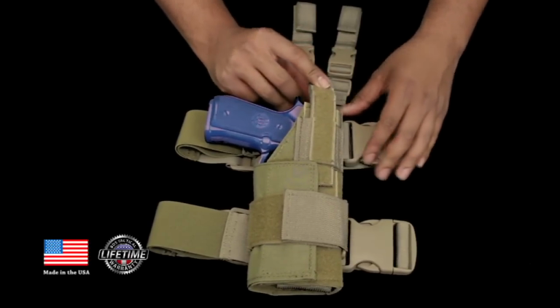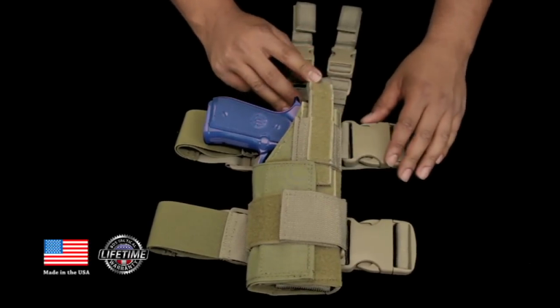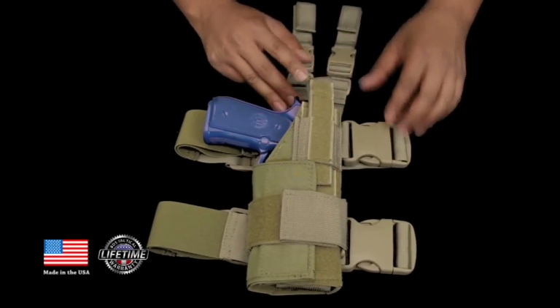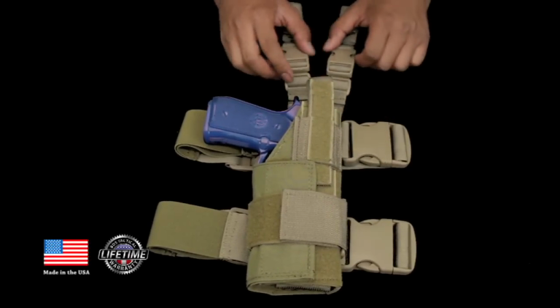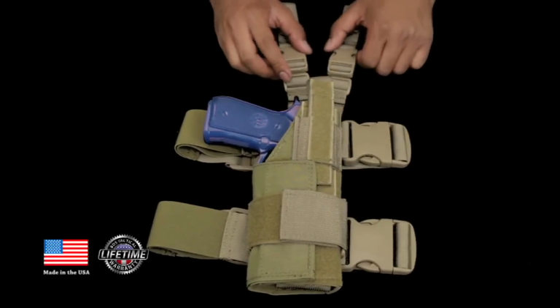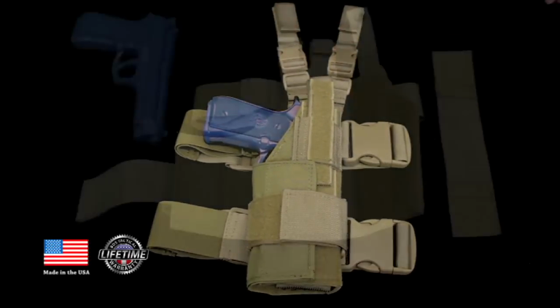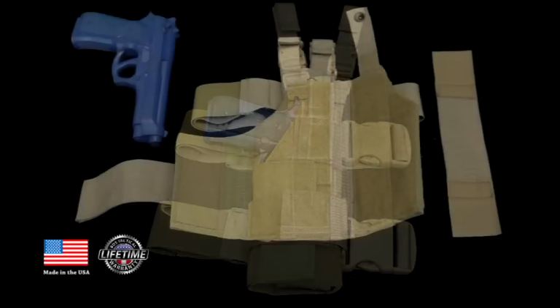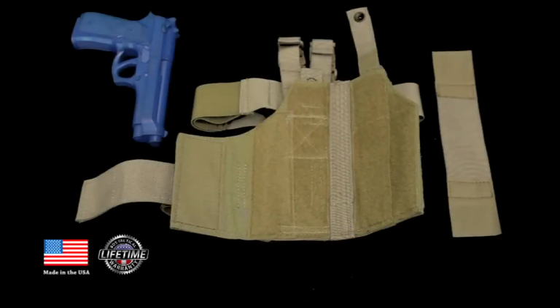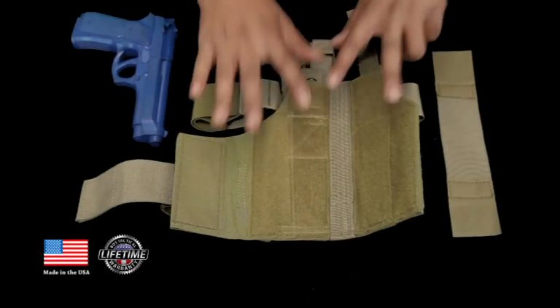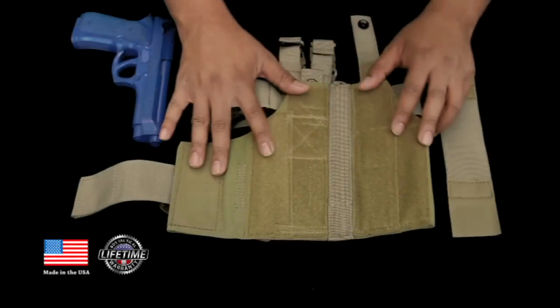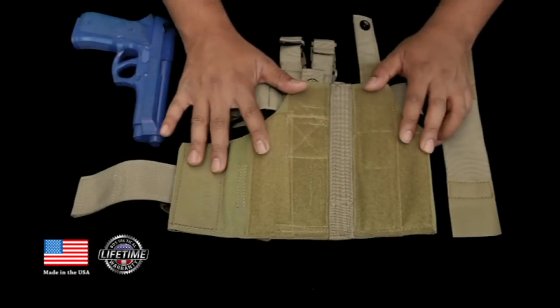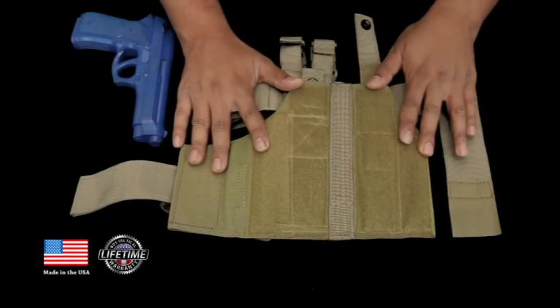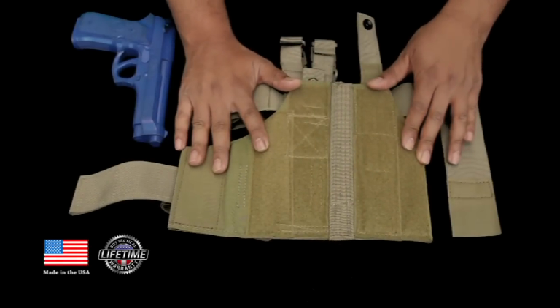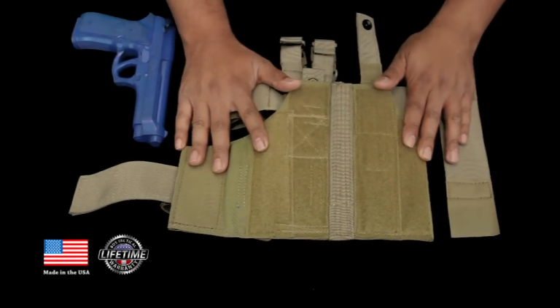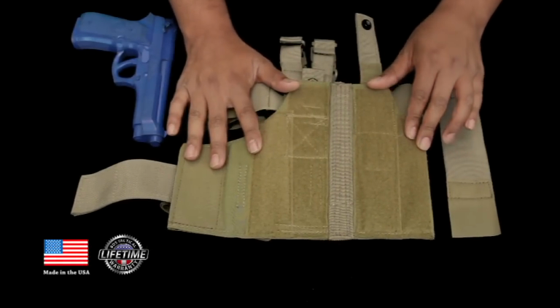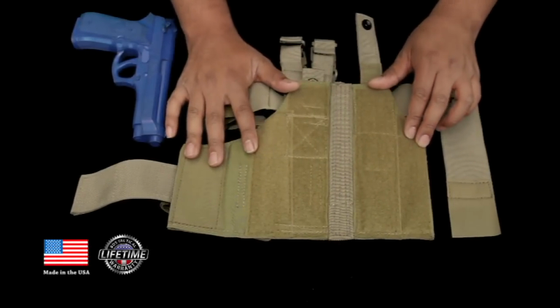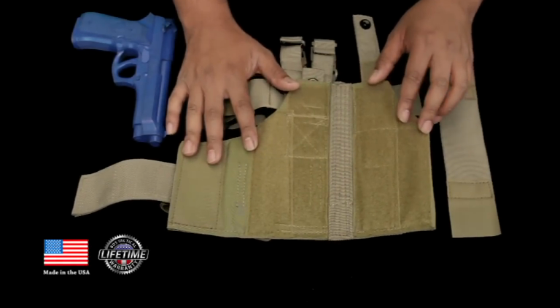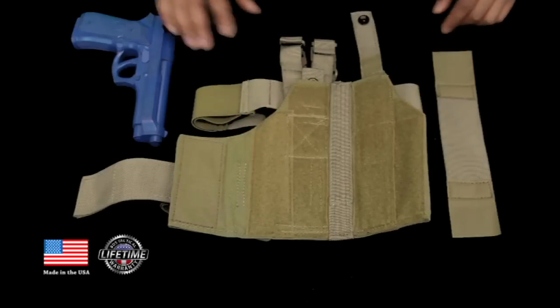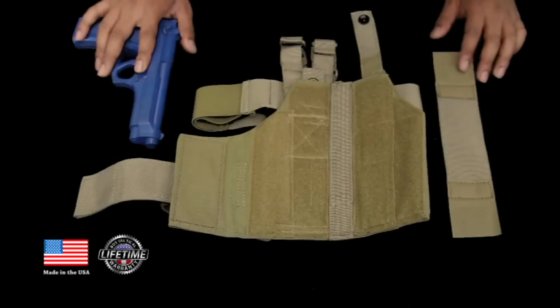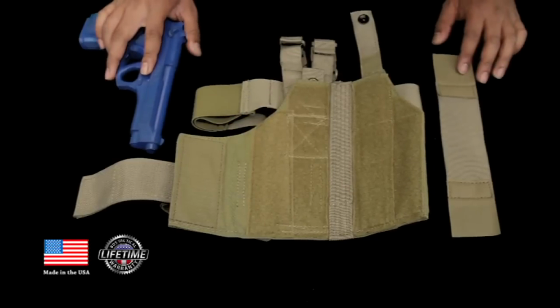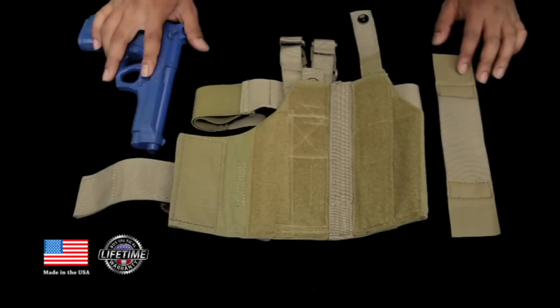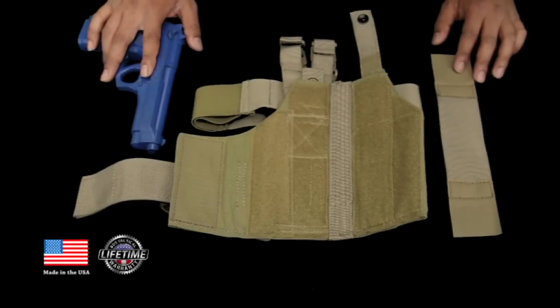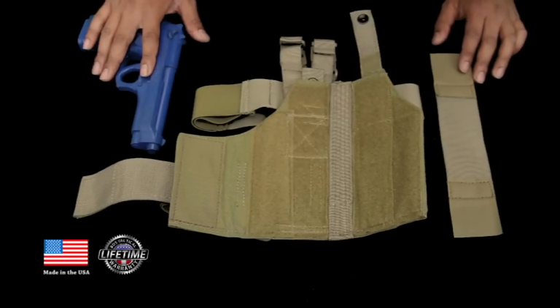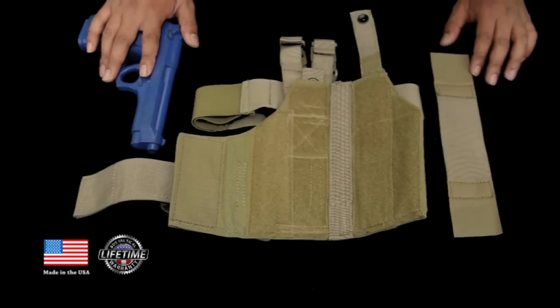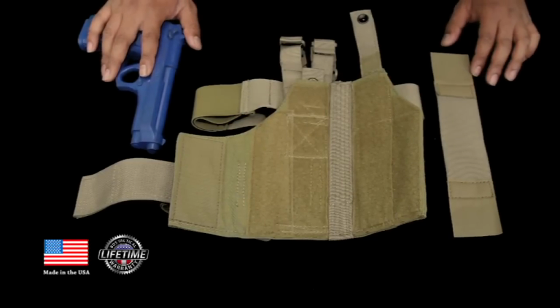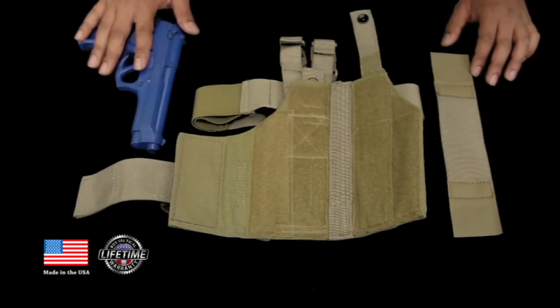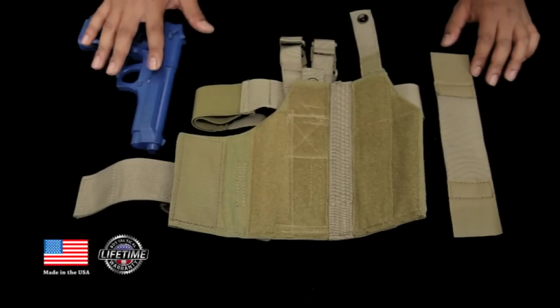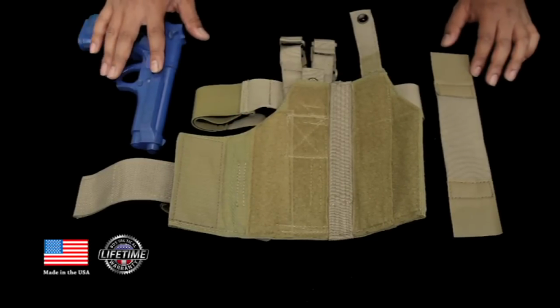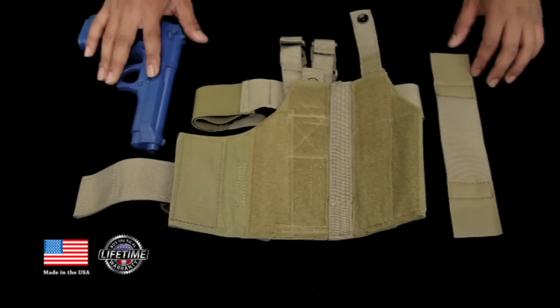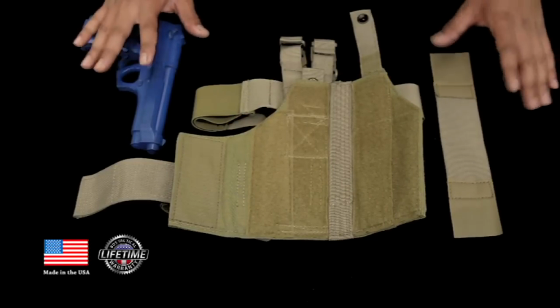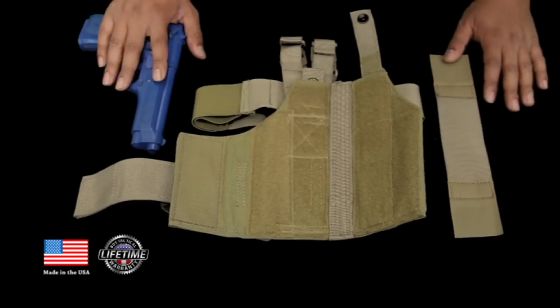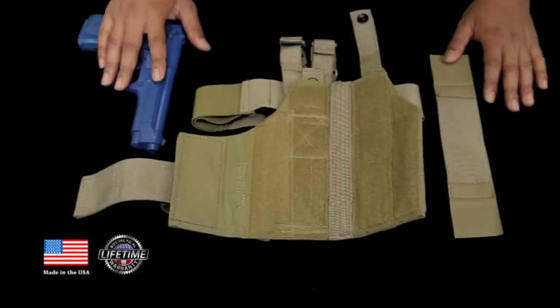Let's go ahead and get onto the inside. Here we have the holster shown opened up and I'm going to show you how to secure the handgun inside. Here we're using the Beretta M9 blue gun. It'll fit just about any handgun, even if you're using a weapon light — it'll fit that as well.